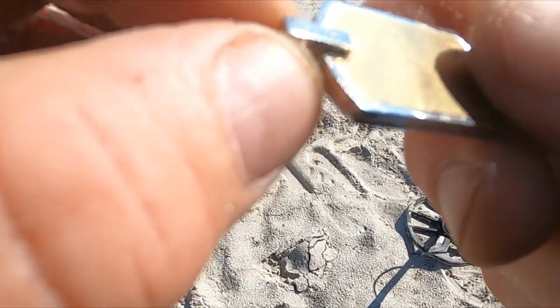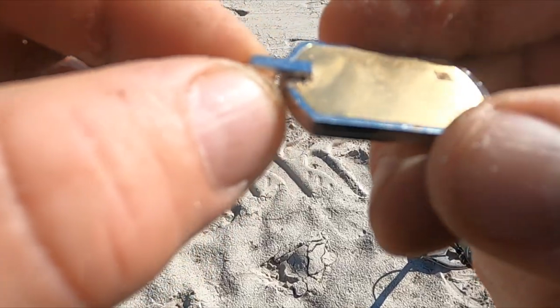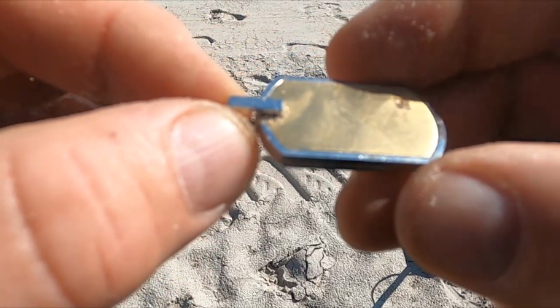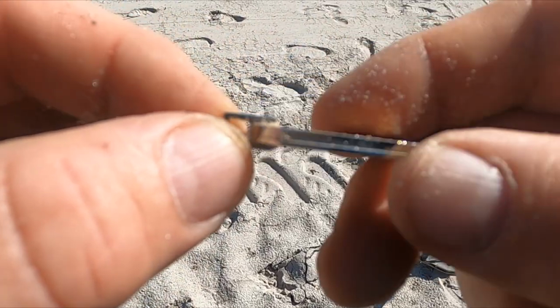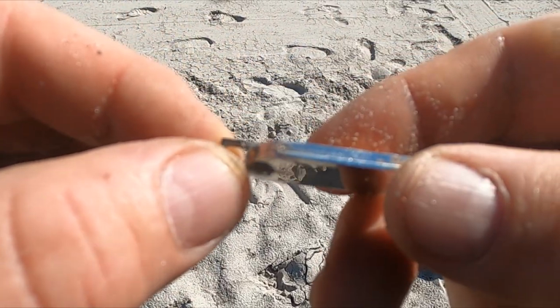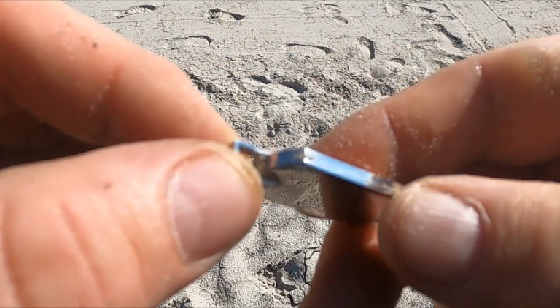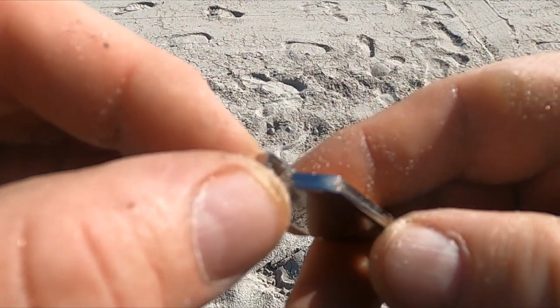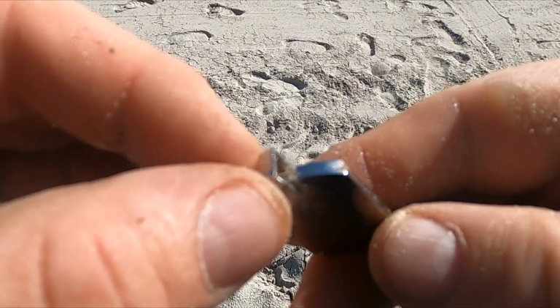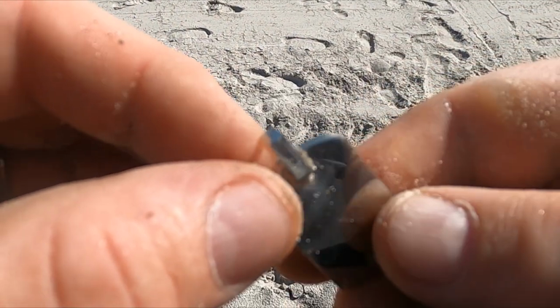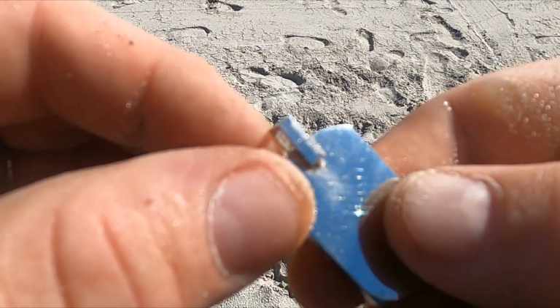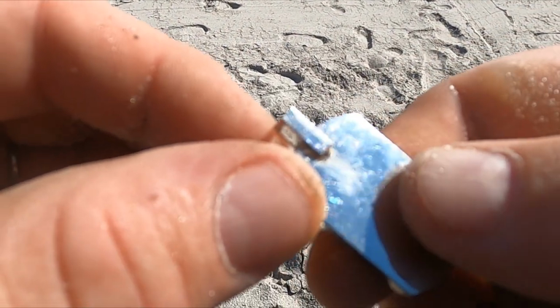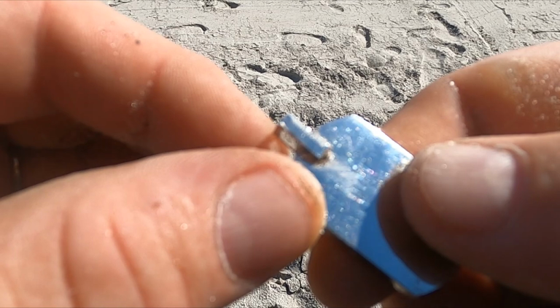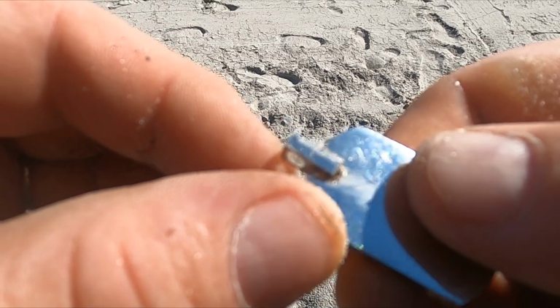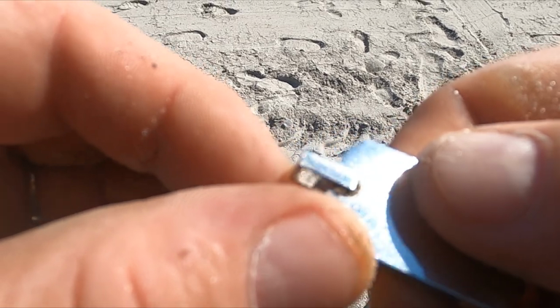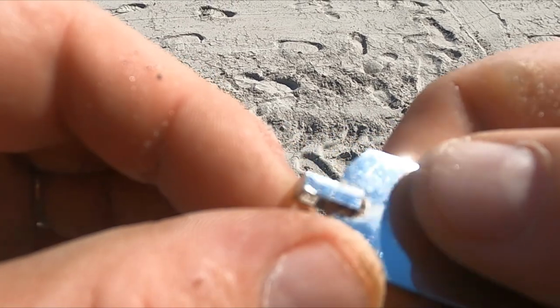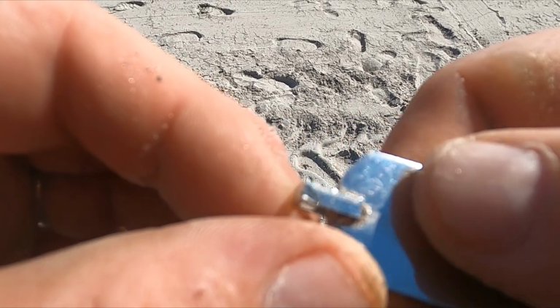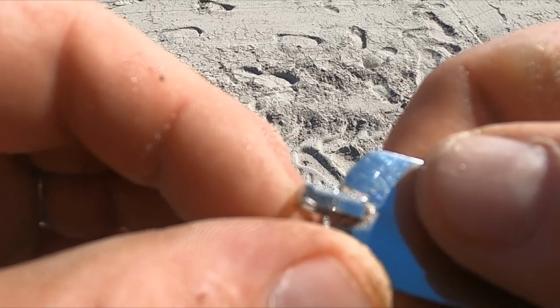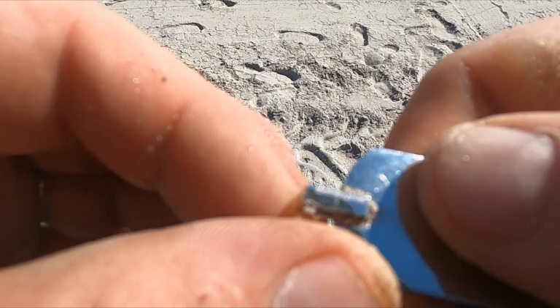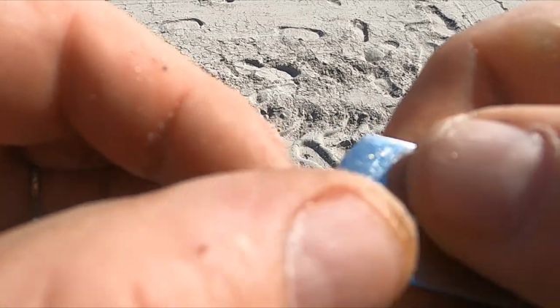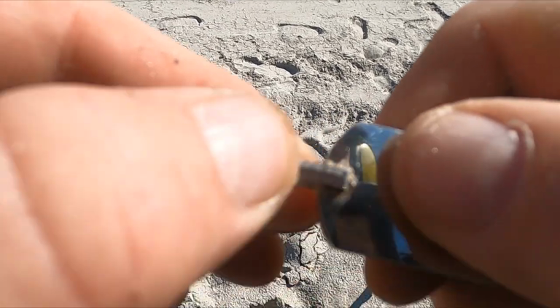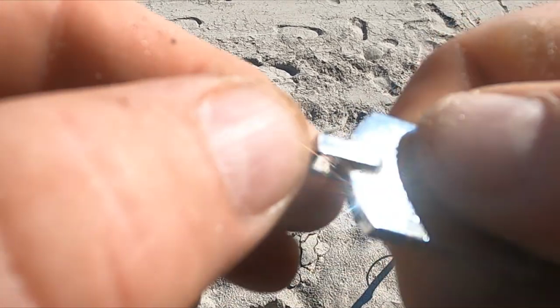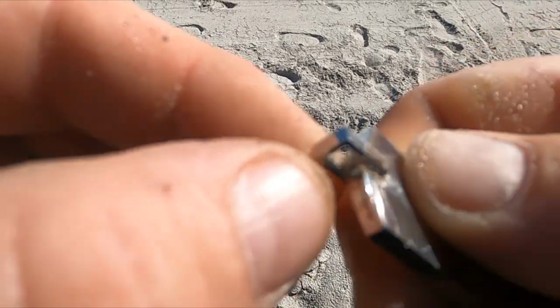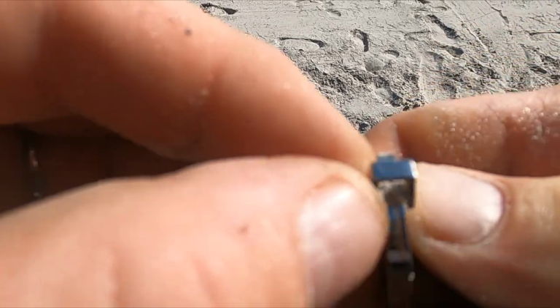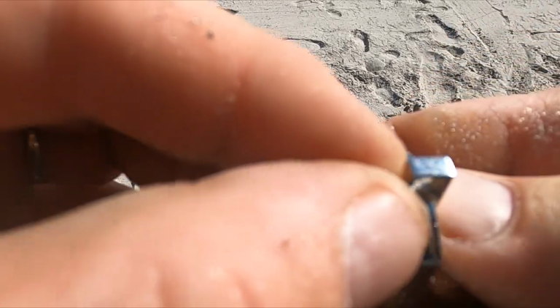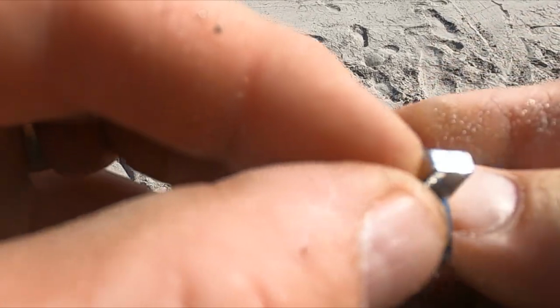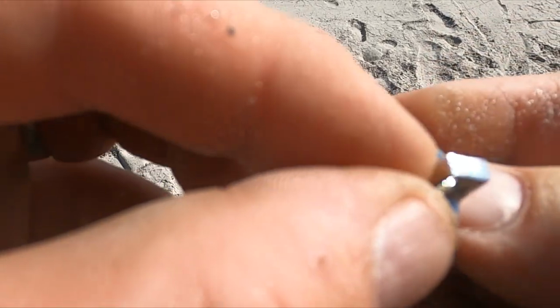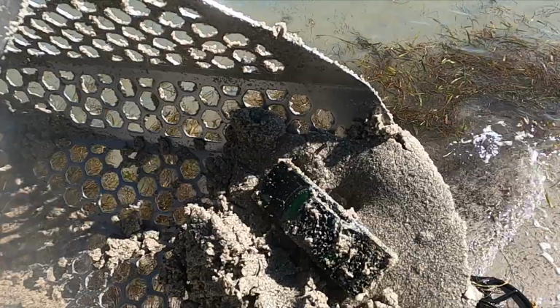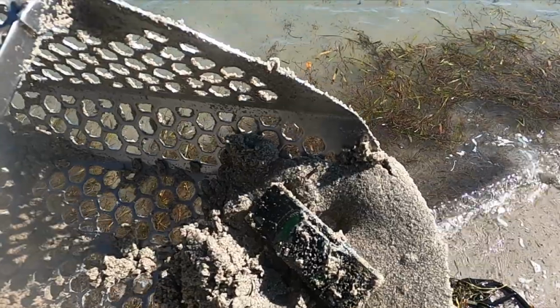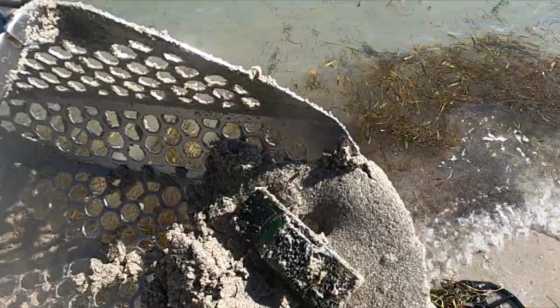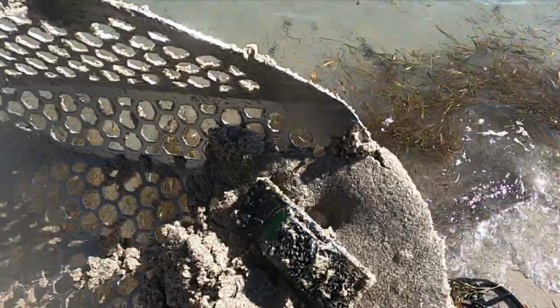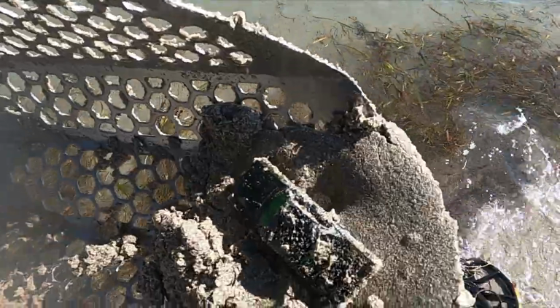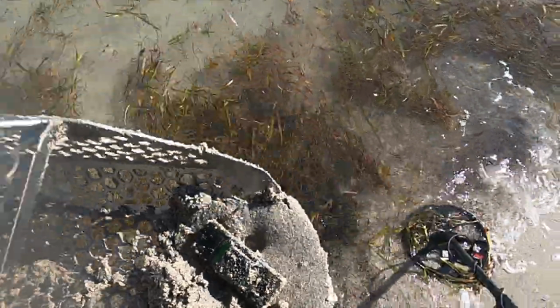Oh, it says Geoffrey Bean. Look at that — got me a car charm.